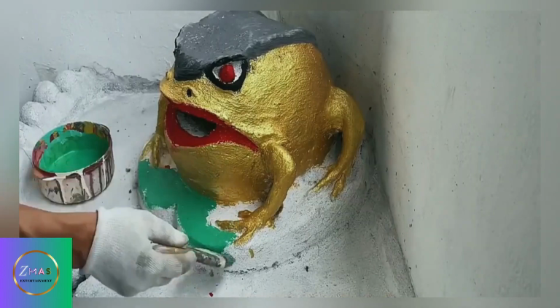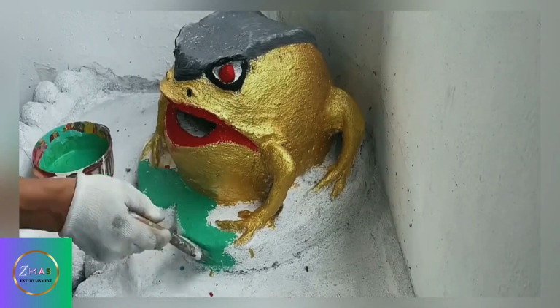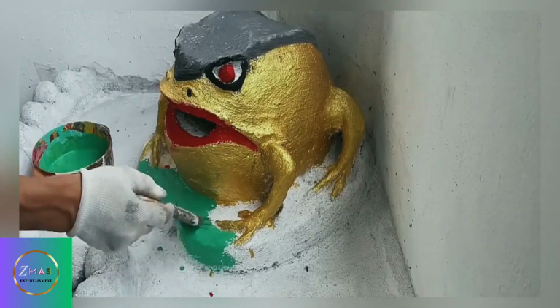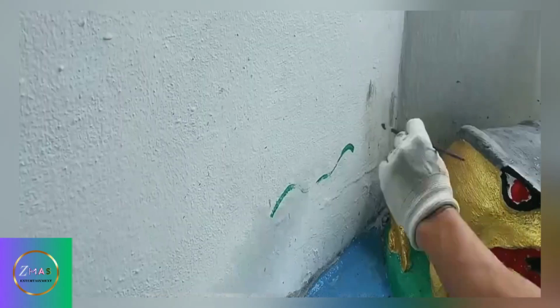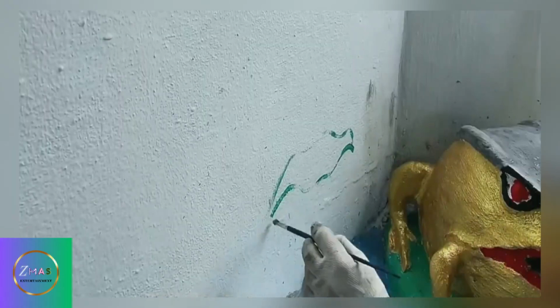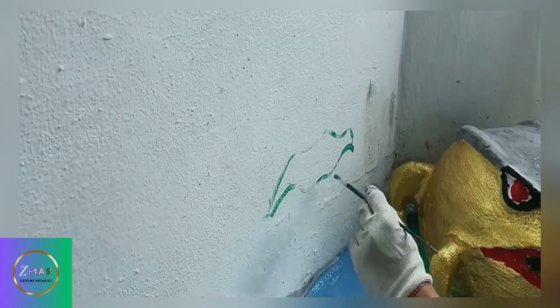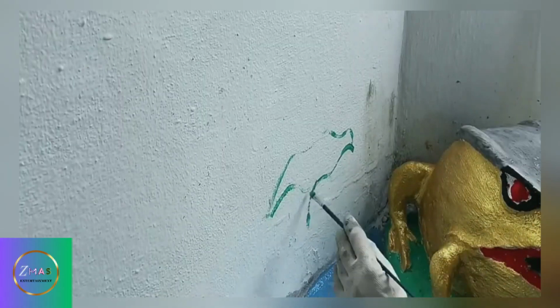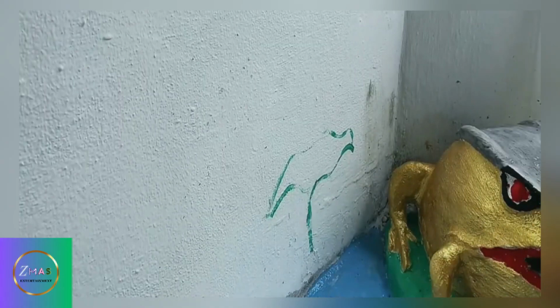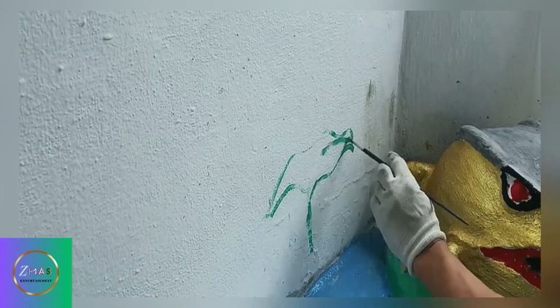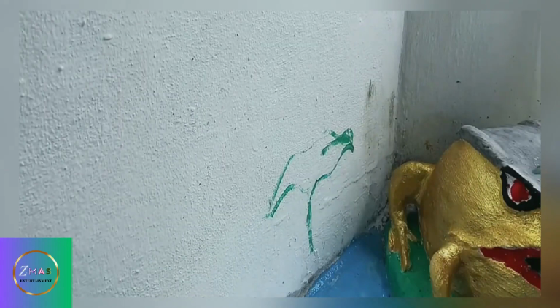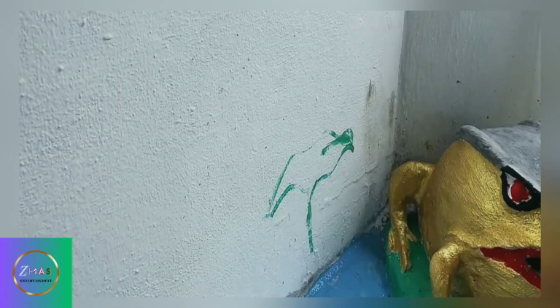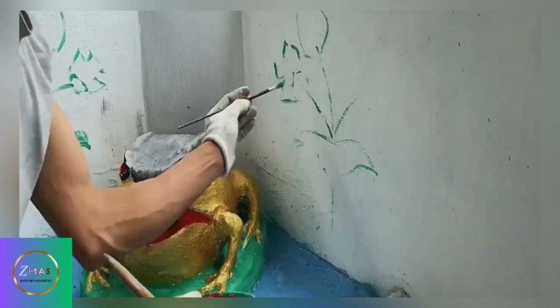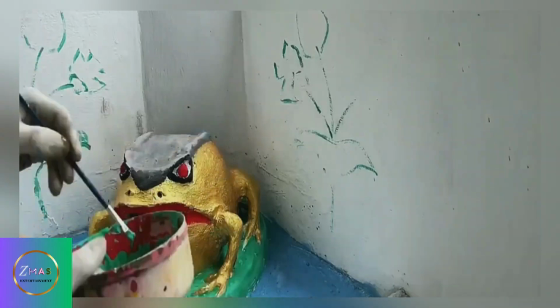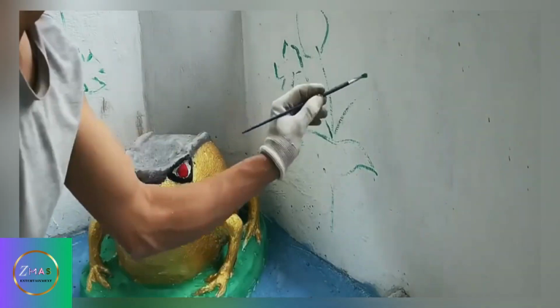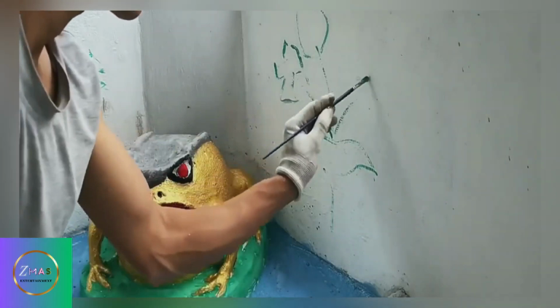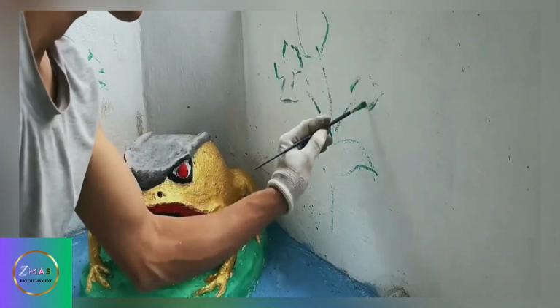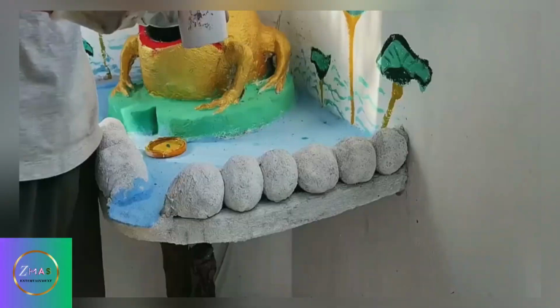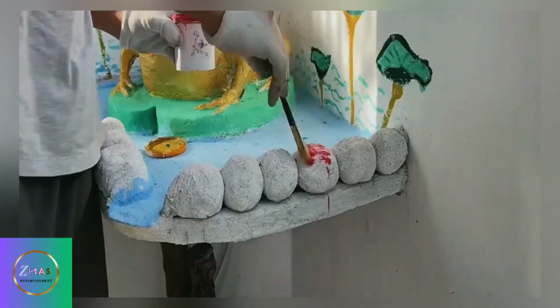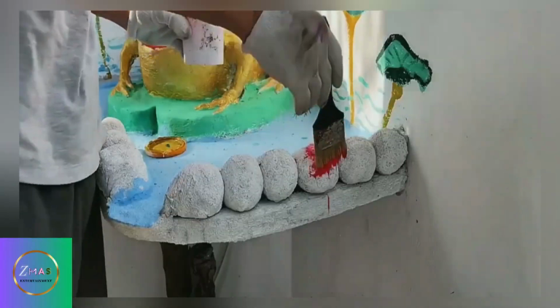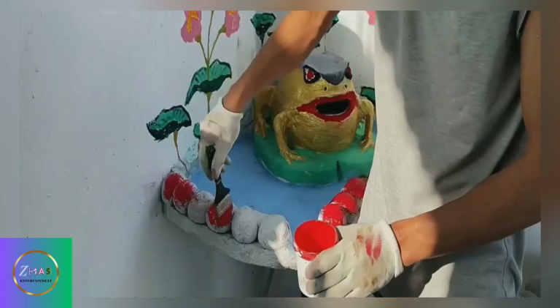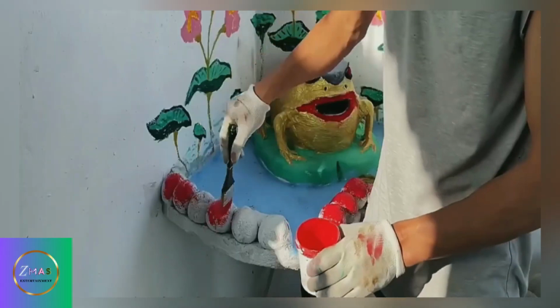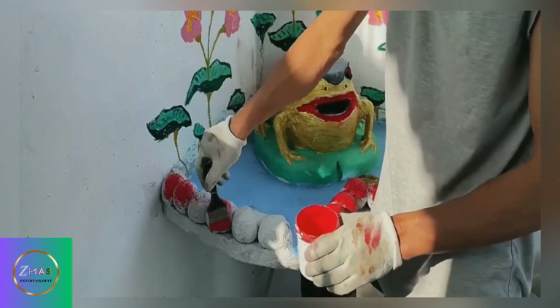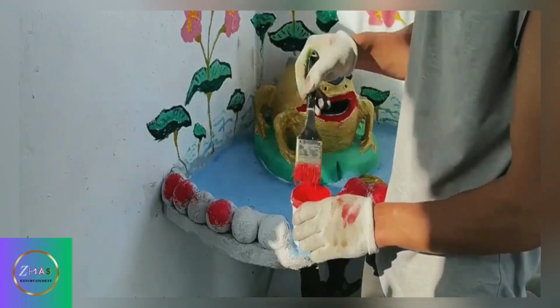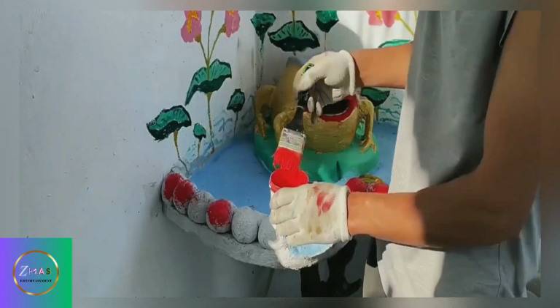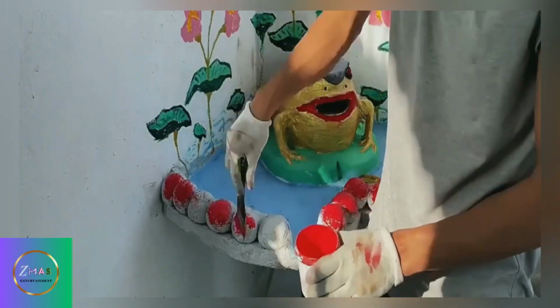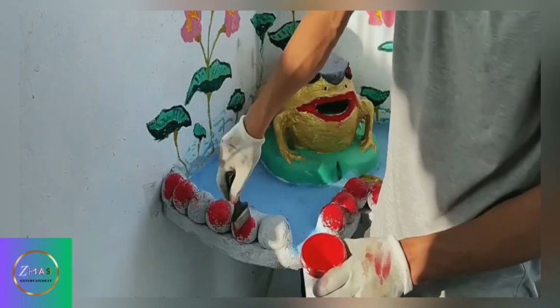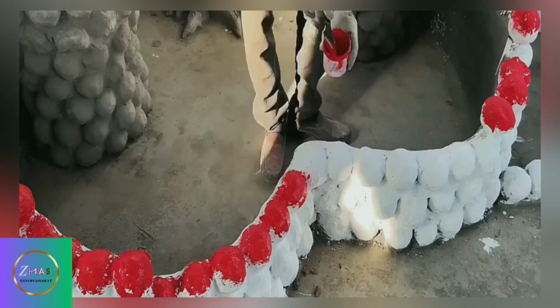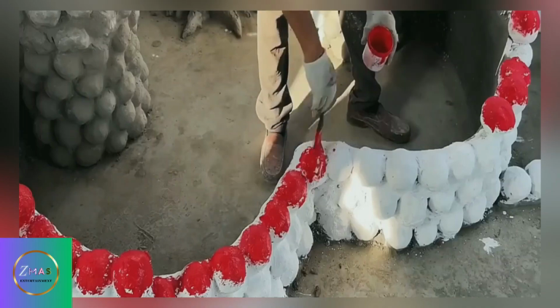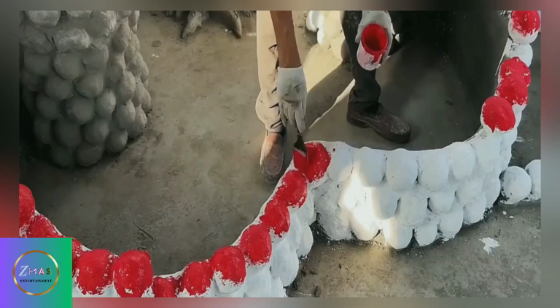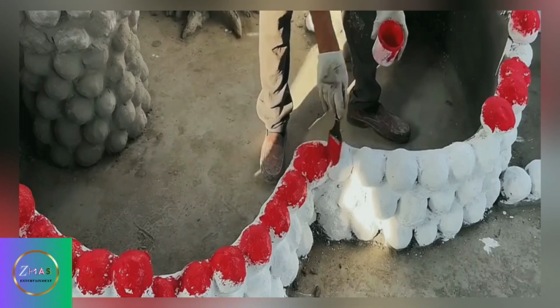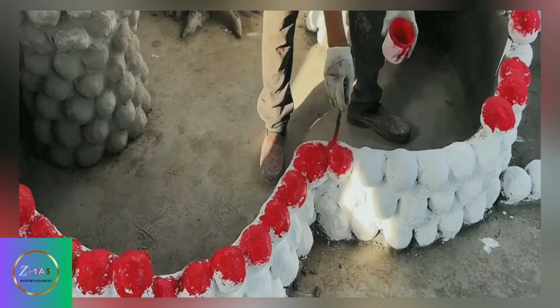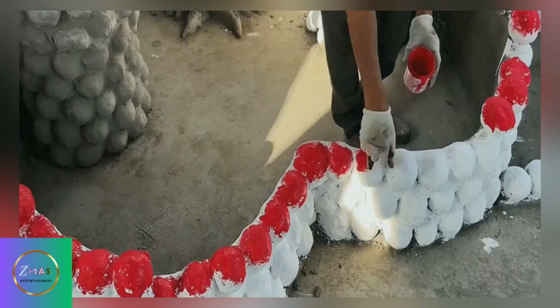You have to admire this guy for having such strong artistic instincts. This fish pond was decorated by him in a way that it no longer looks like just a fish pond — it looks more like a work of art.